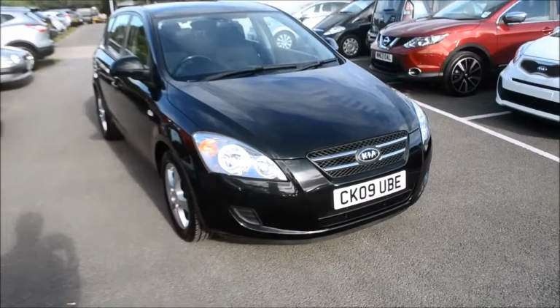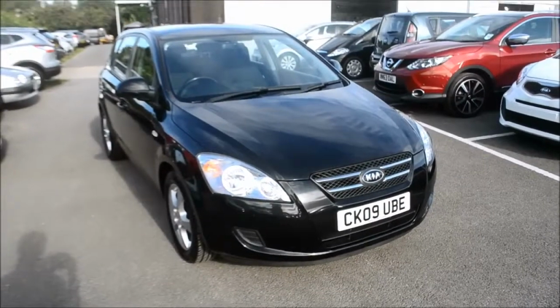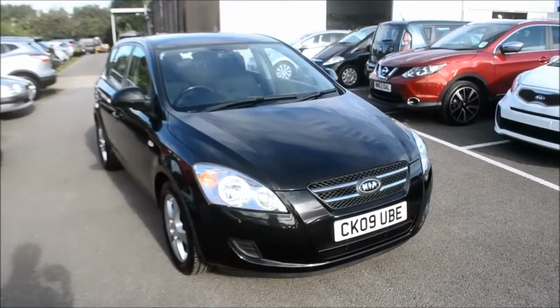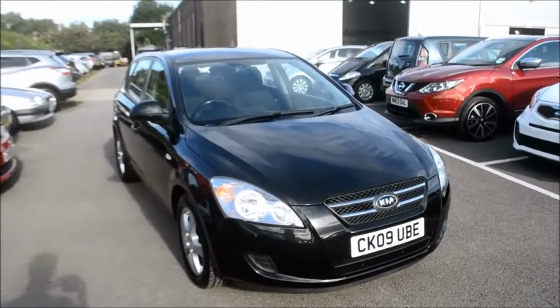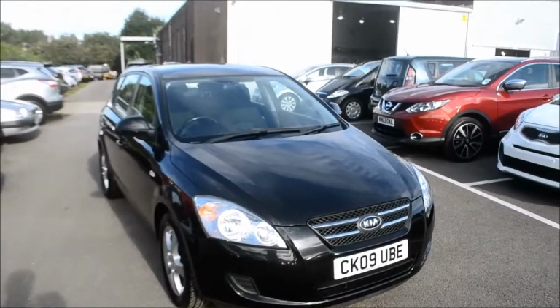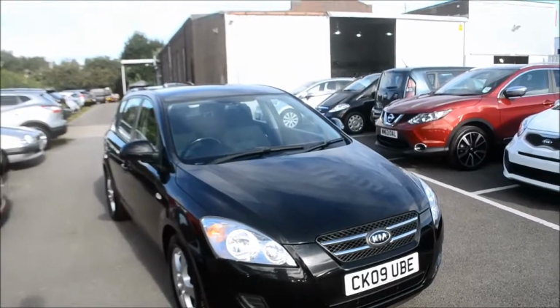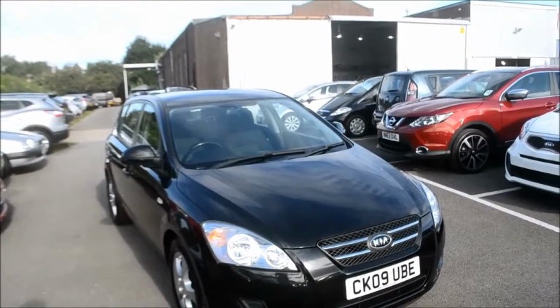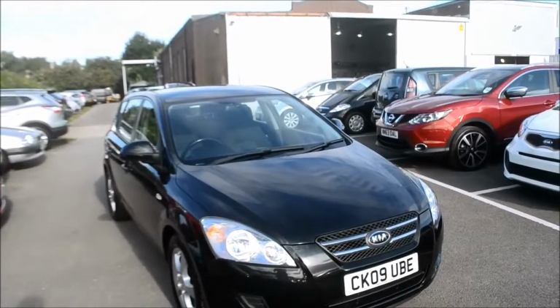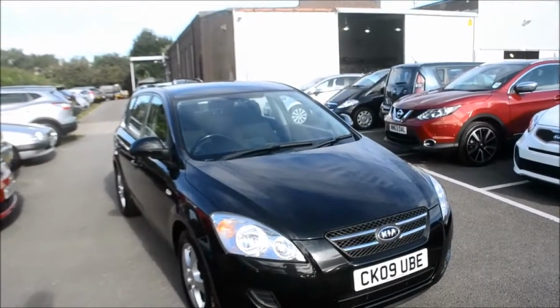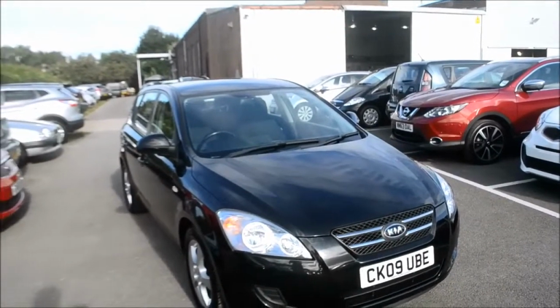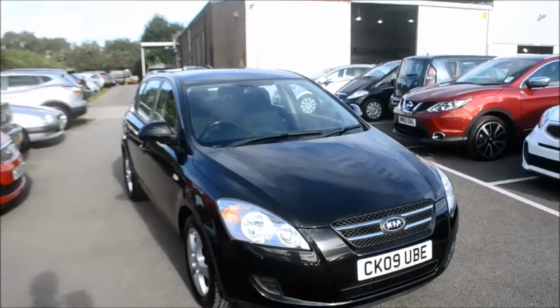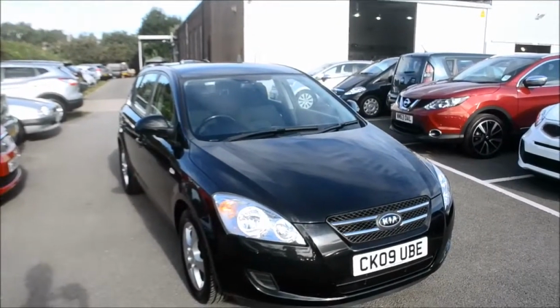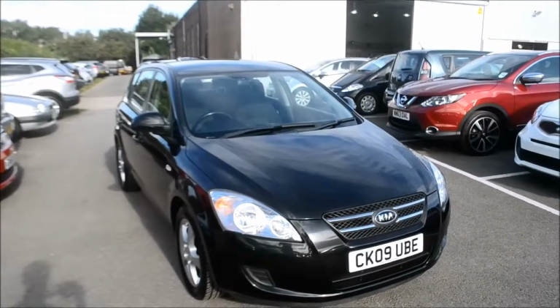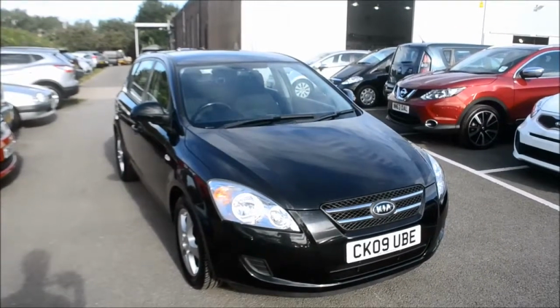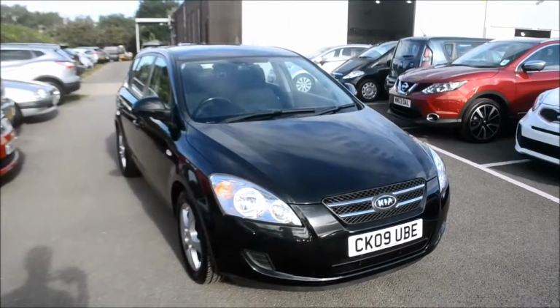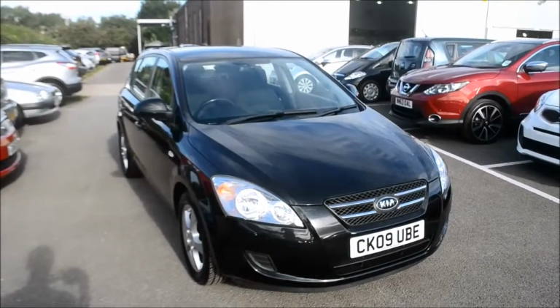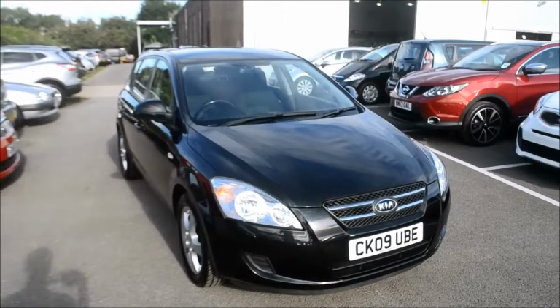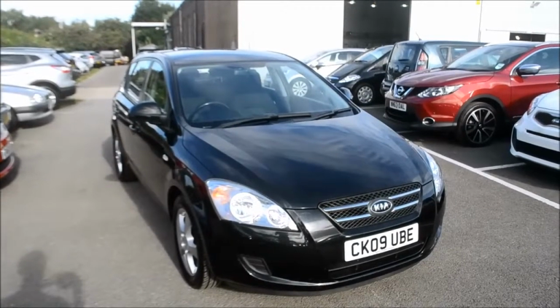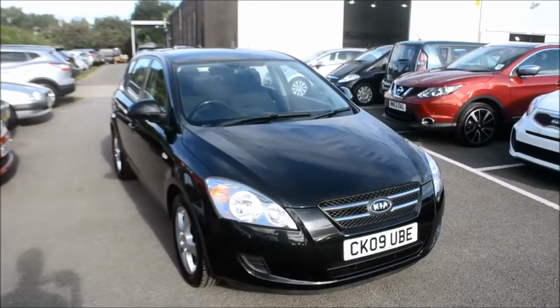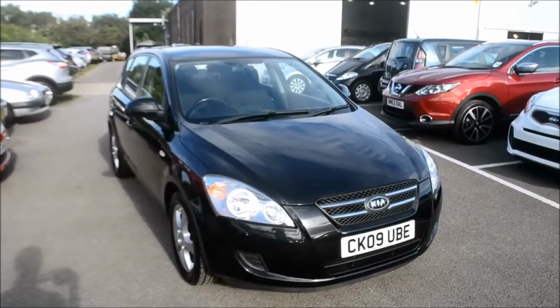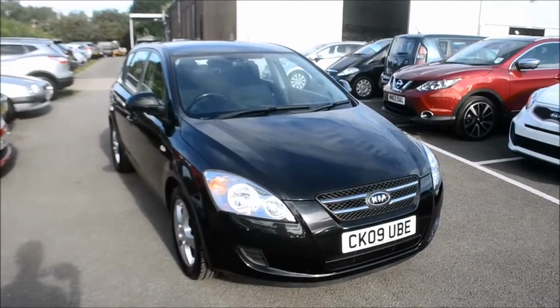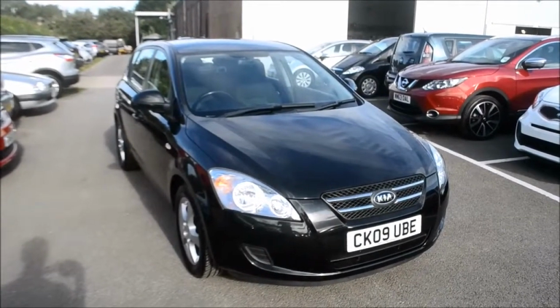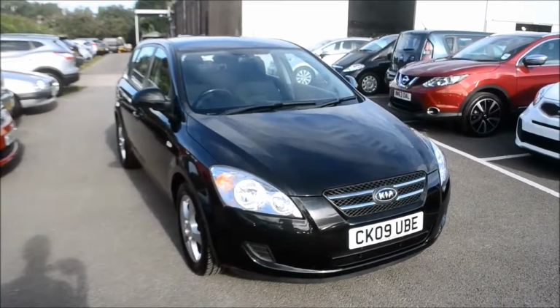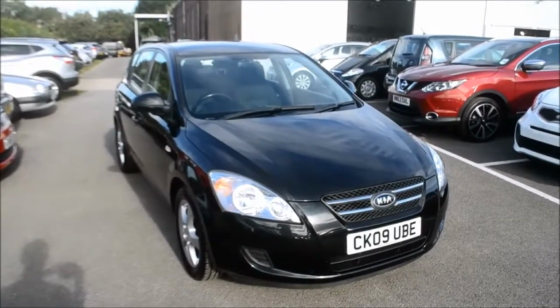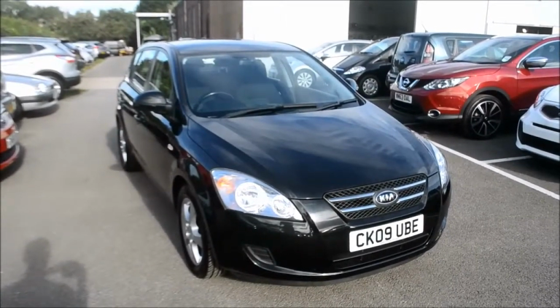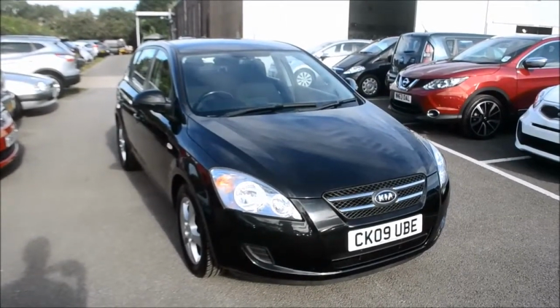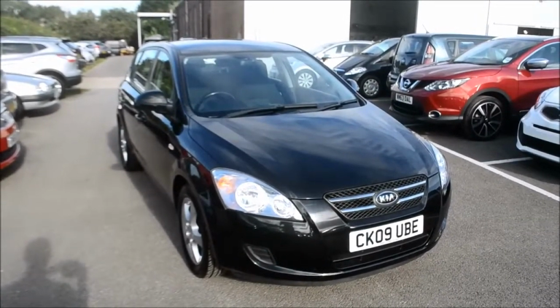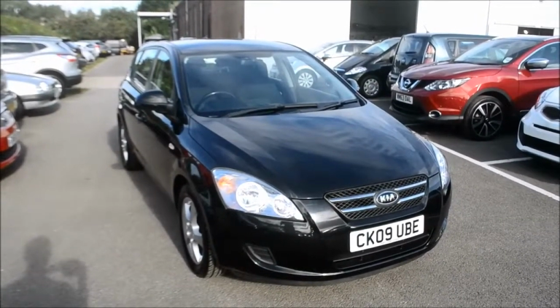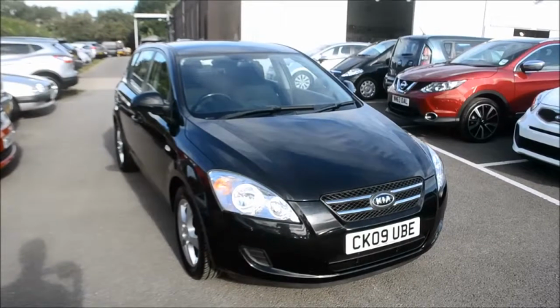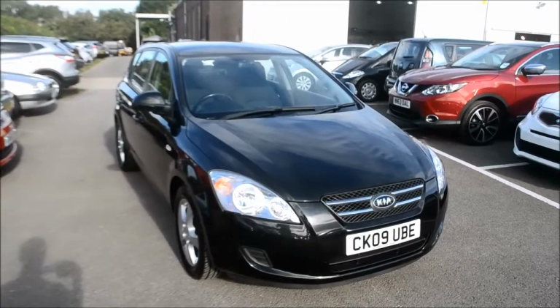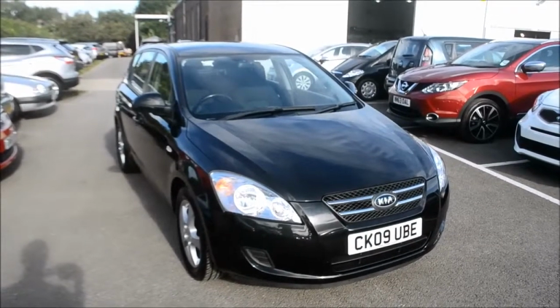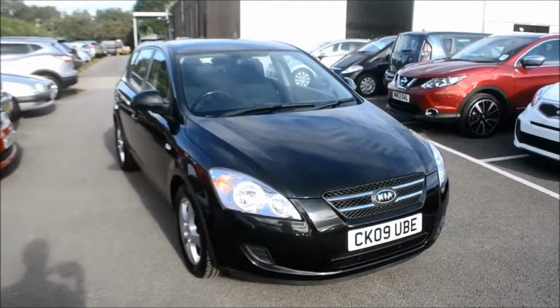Welcome to Wessex Garages Gloucester. Here today we have the Kia Ceed GS. This vehicle was first registered in 2009 and this particular model has a 1.6 litre petrol engine. The vehicle is in tax band G which equates to £180 road tax per year.